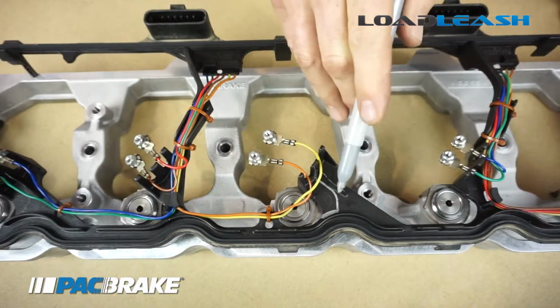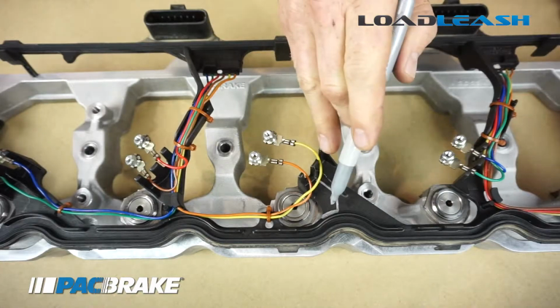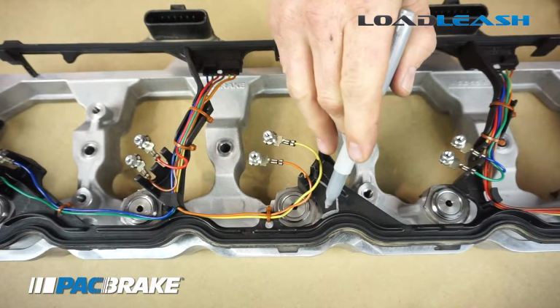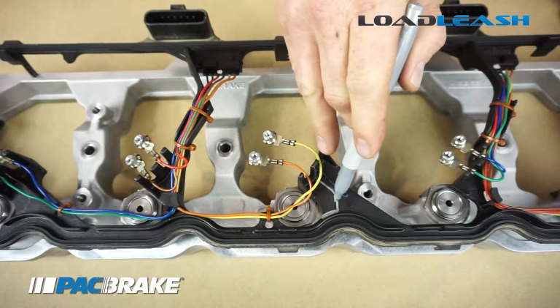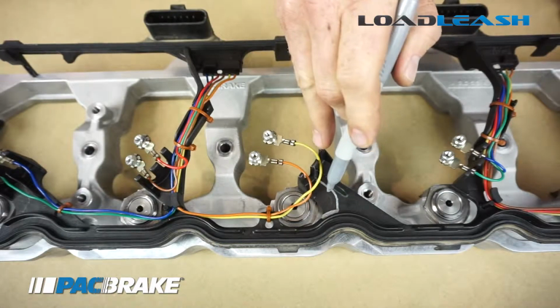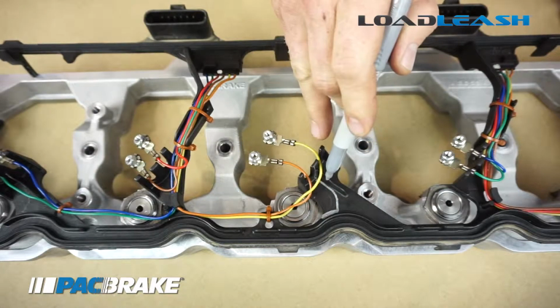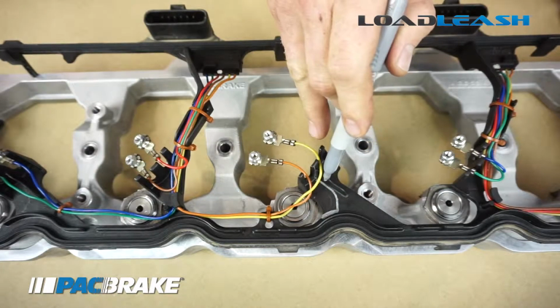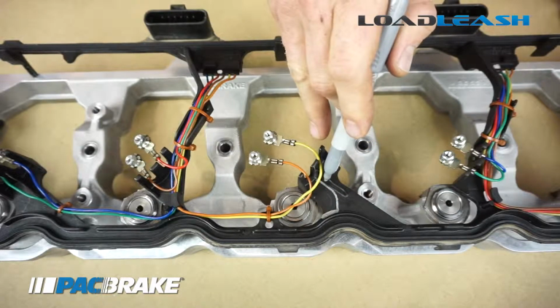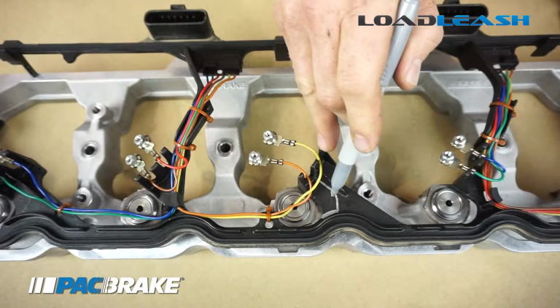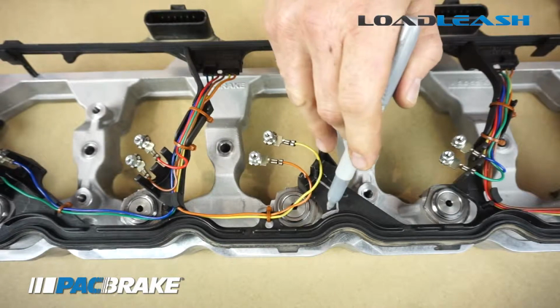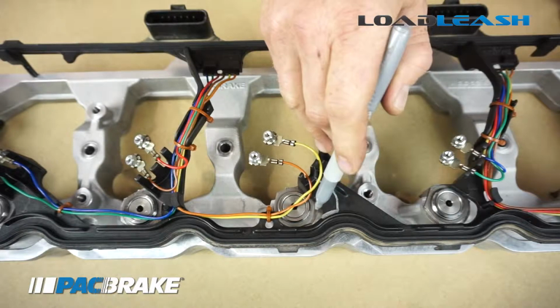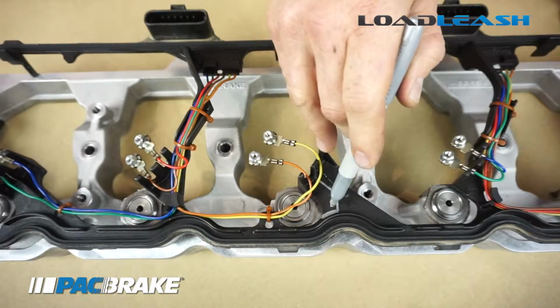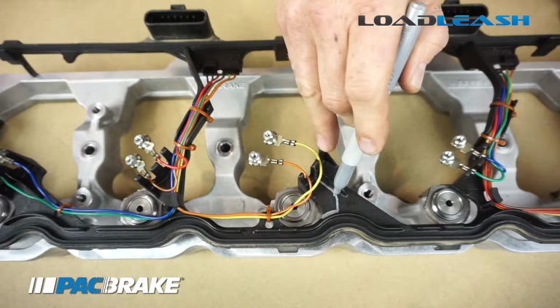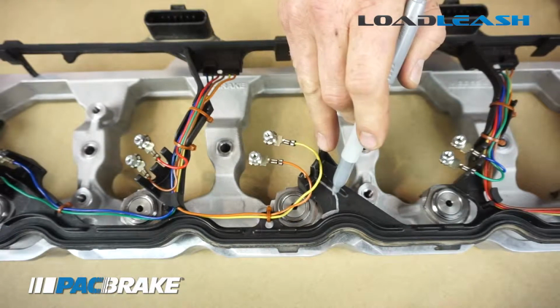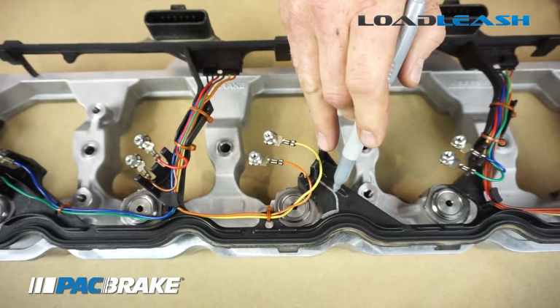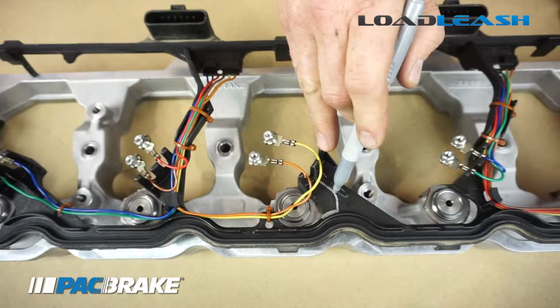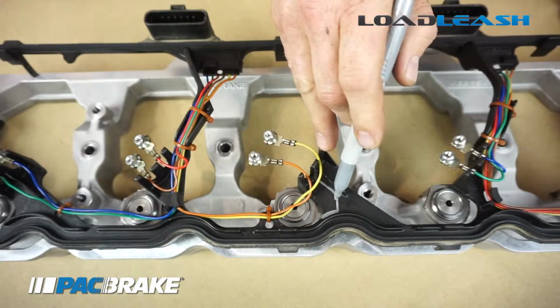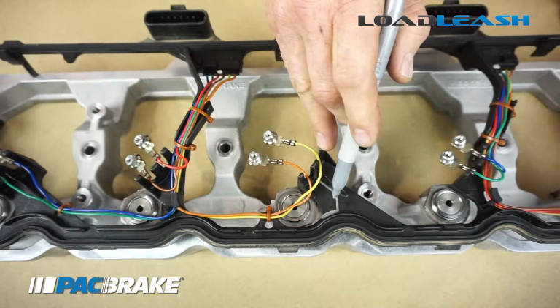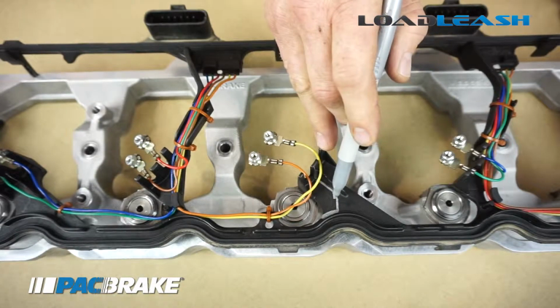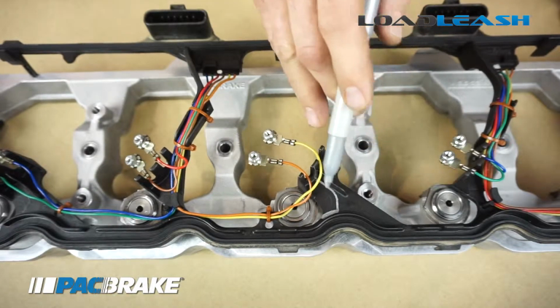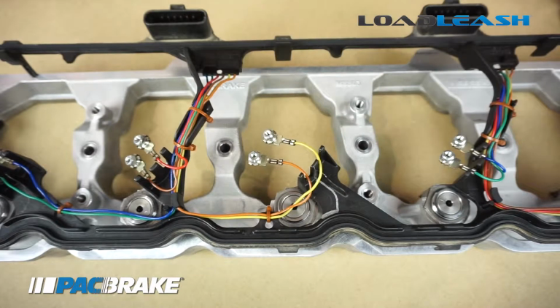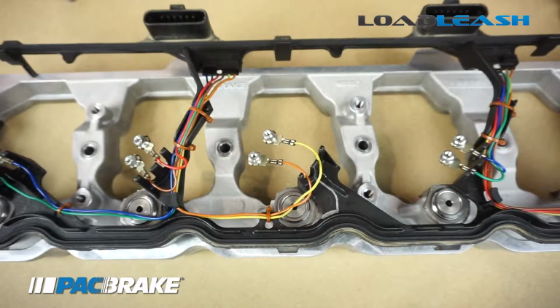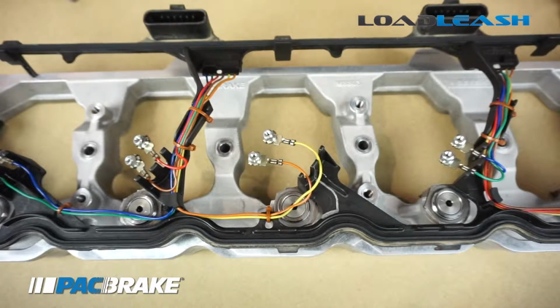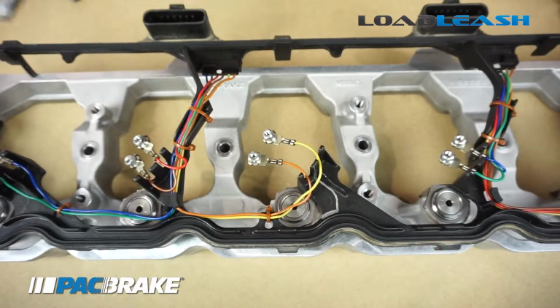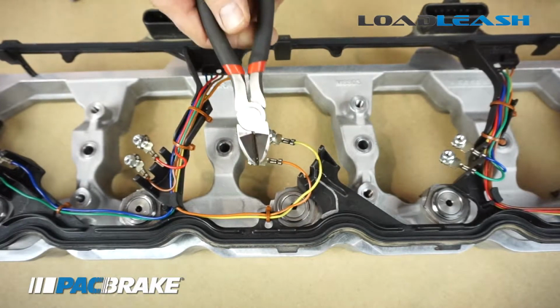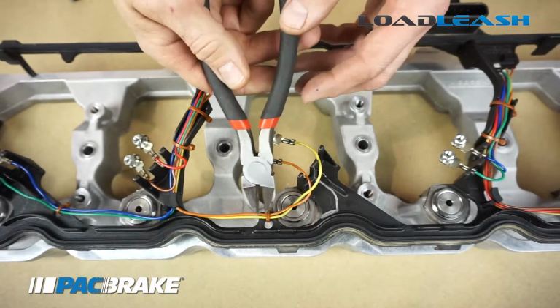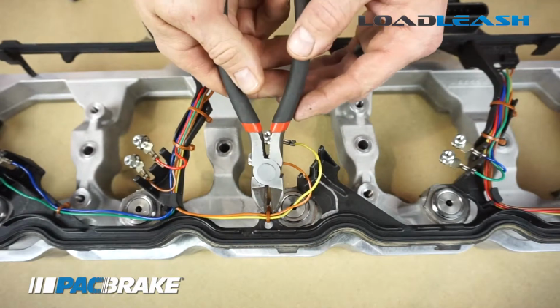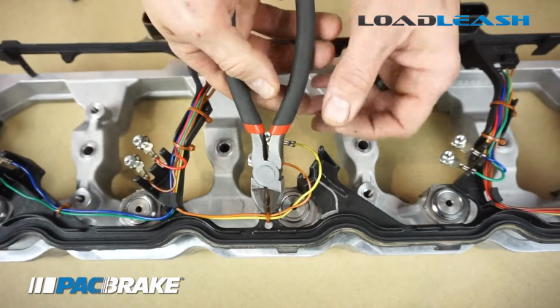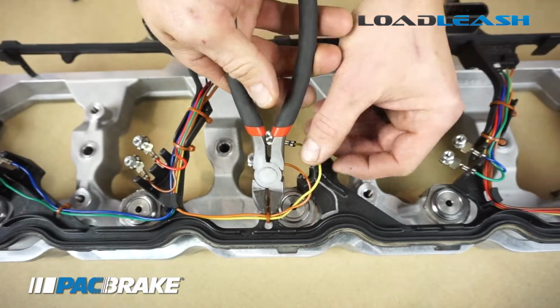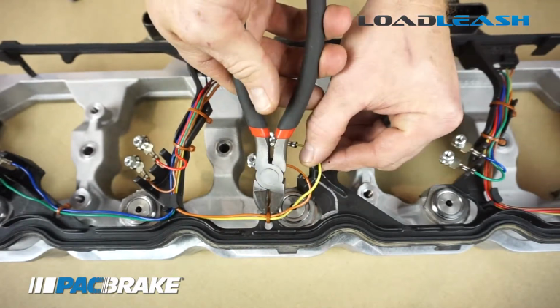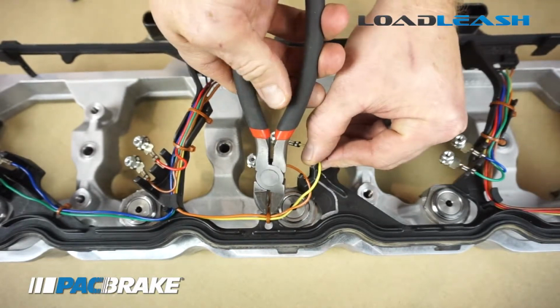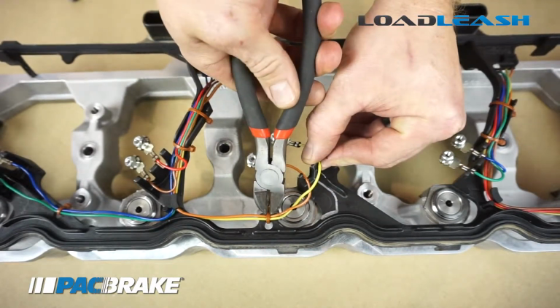I've marked with a pen the amount of material that needs to be removed so the gasket will fit properly around the casting. Also, it might be necessary to remove a zip tie securing the injector wiring.